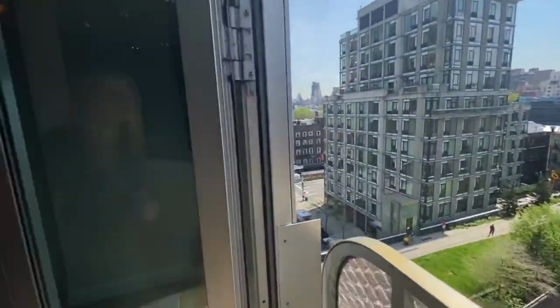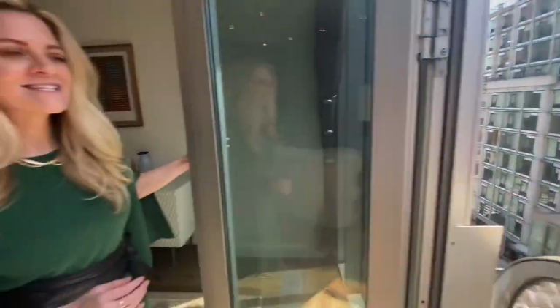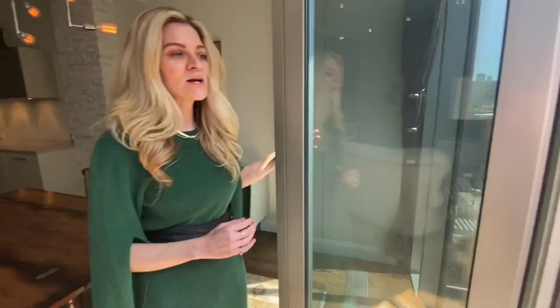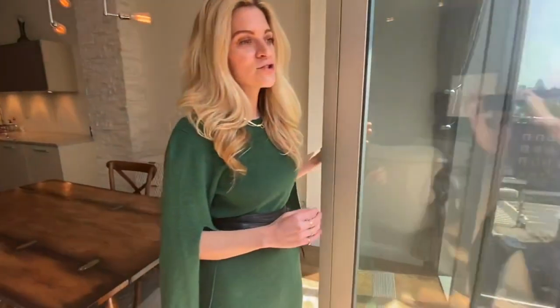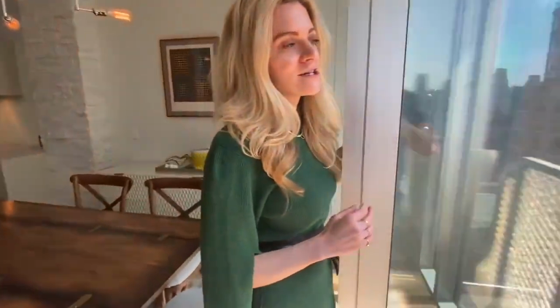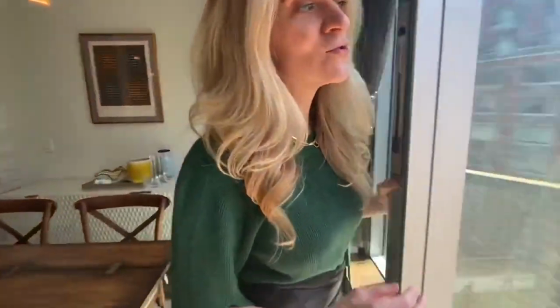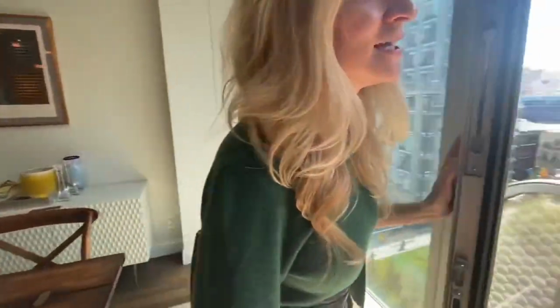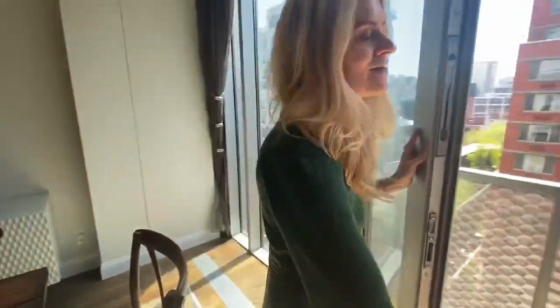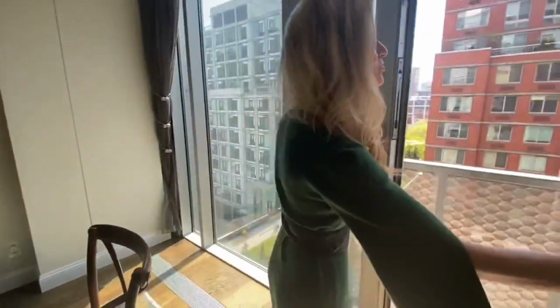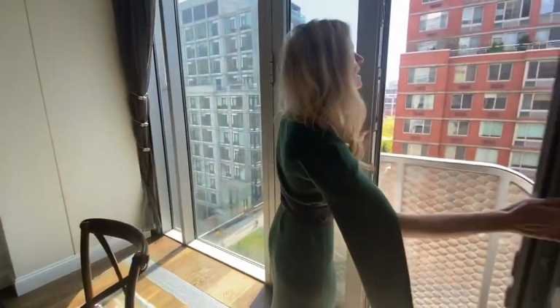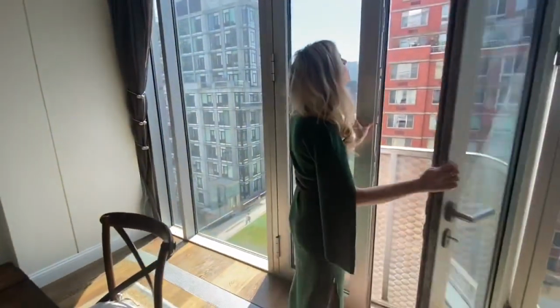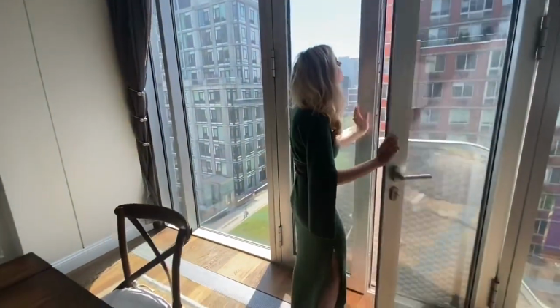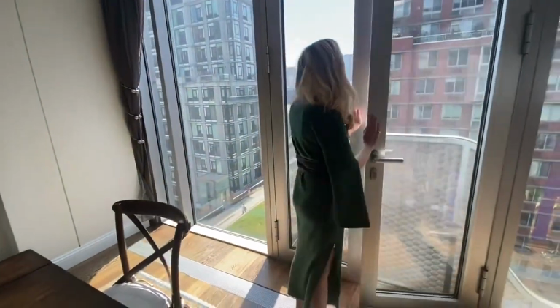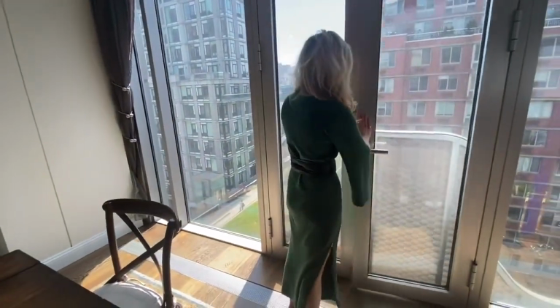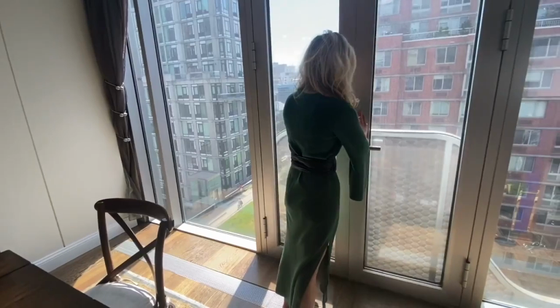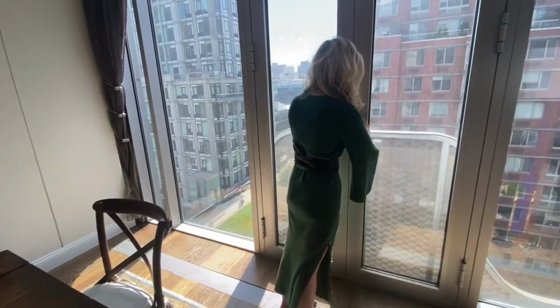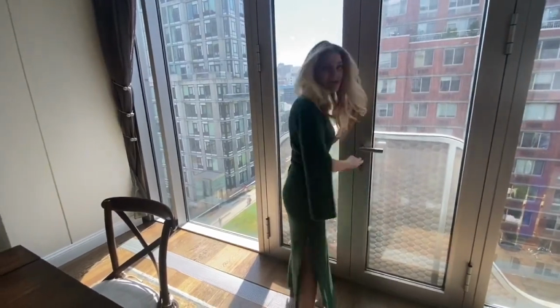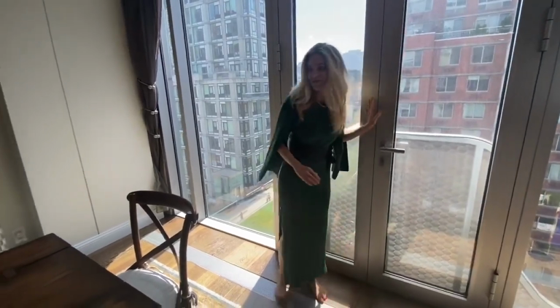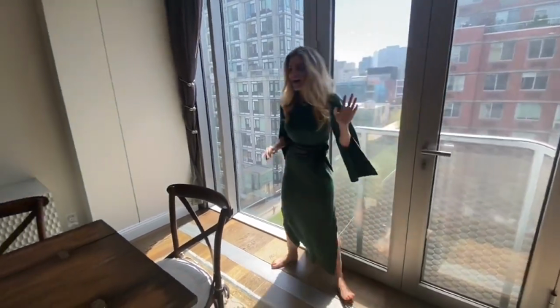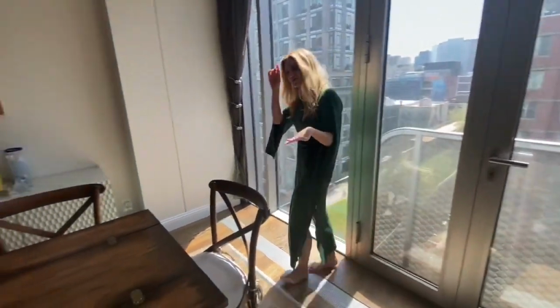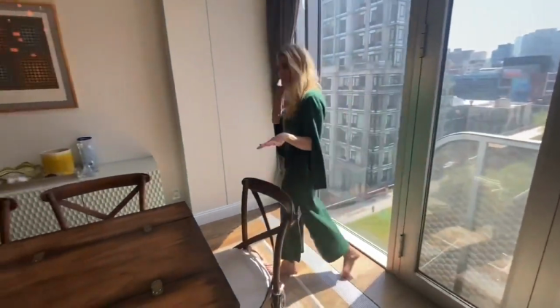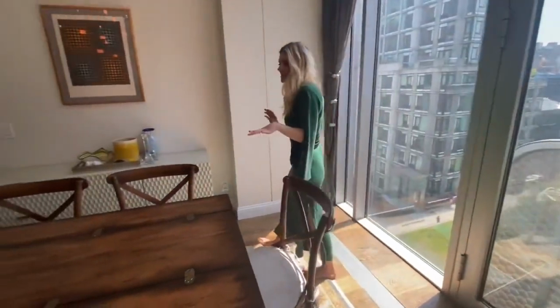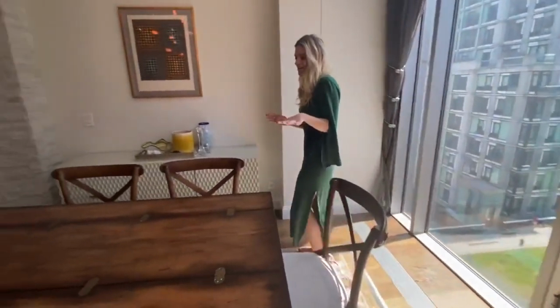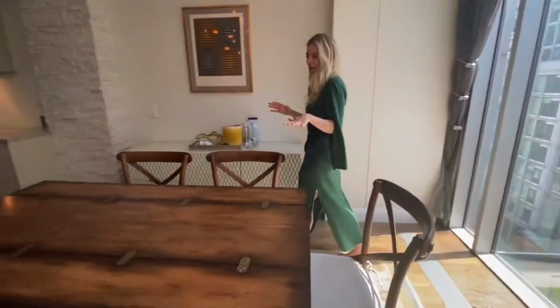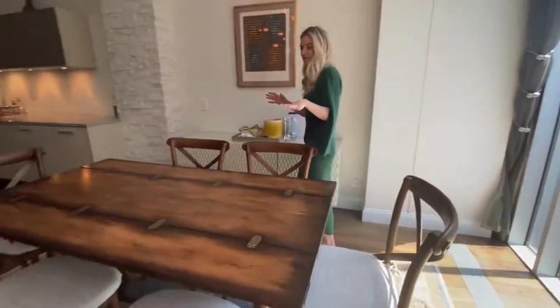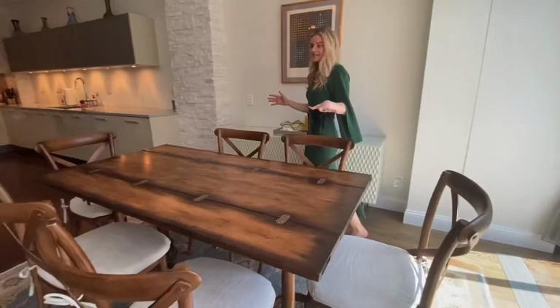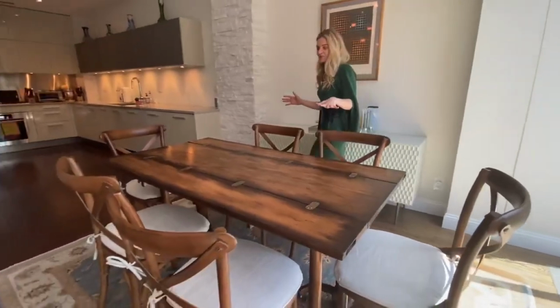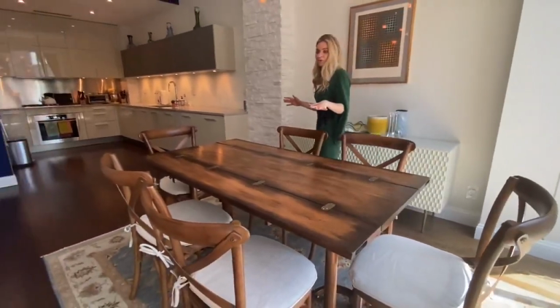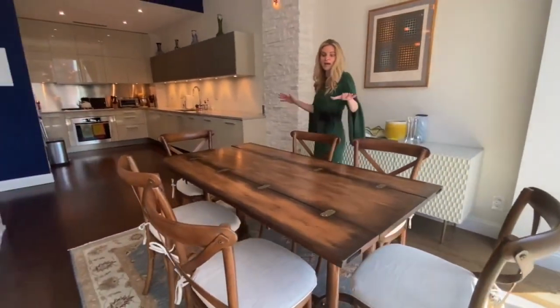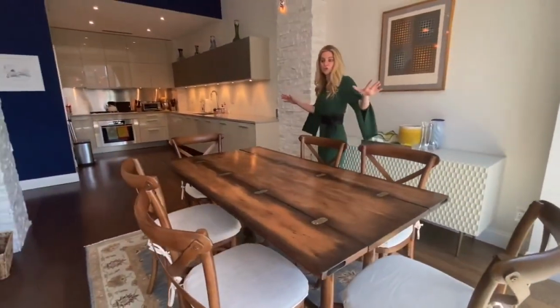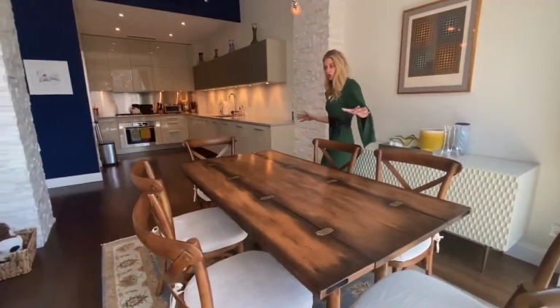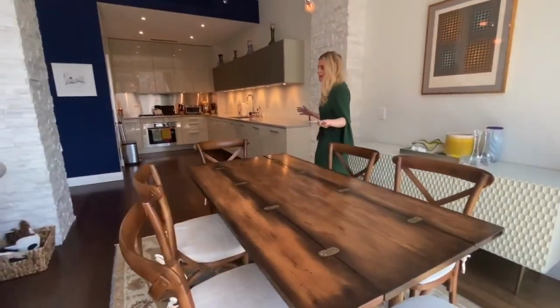And because 23rd Street's two lane, you have extra space between you and your neighbors. As you can see, they have a formal dining area set up here. This is a six person table — you could actually do a larger table.